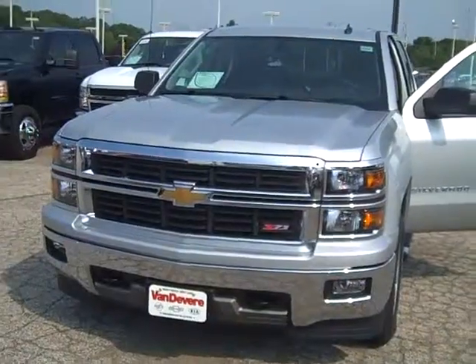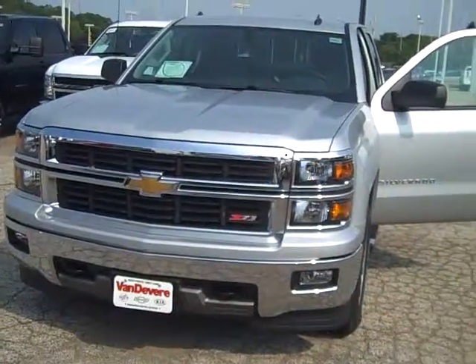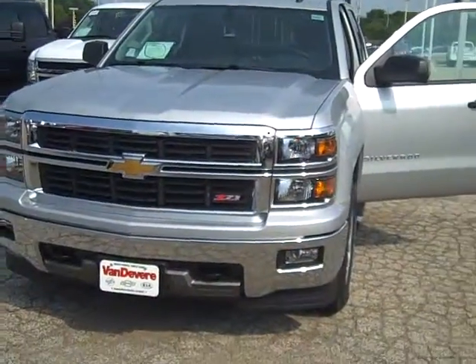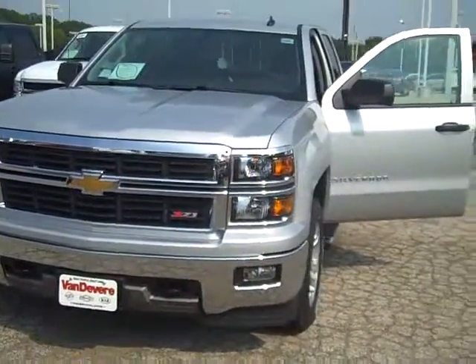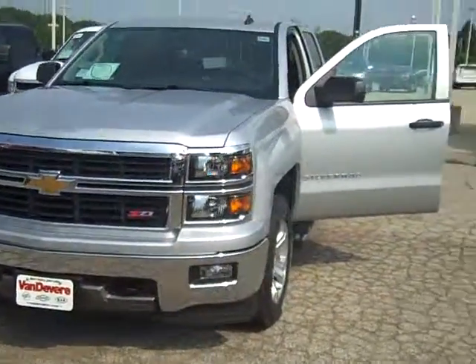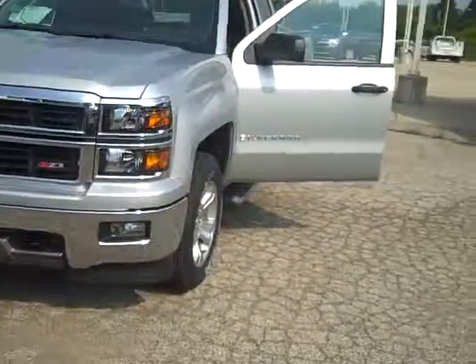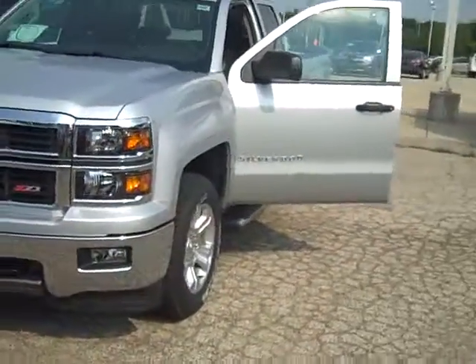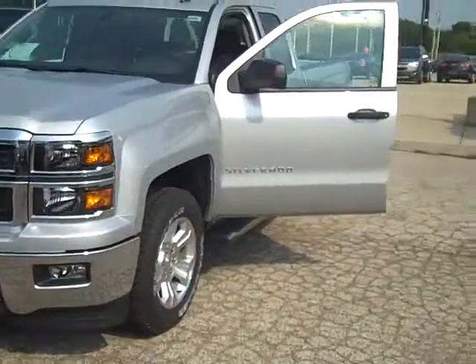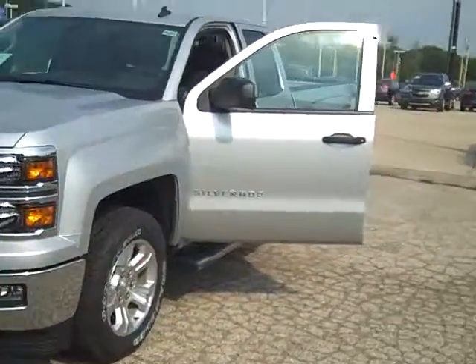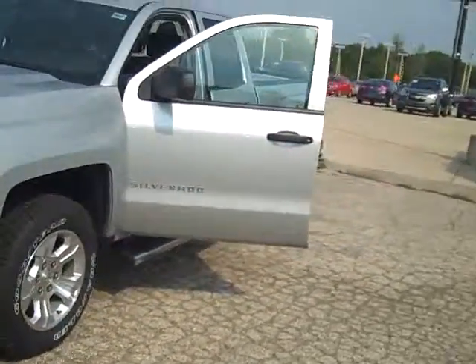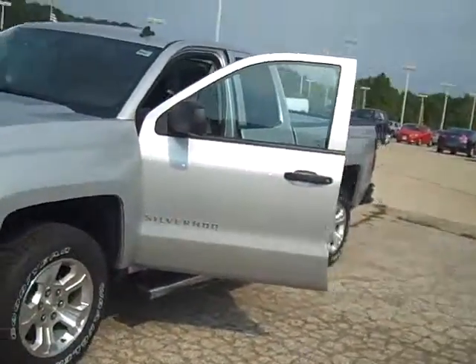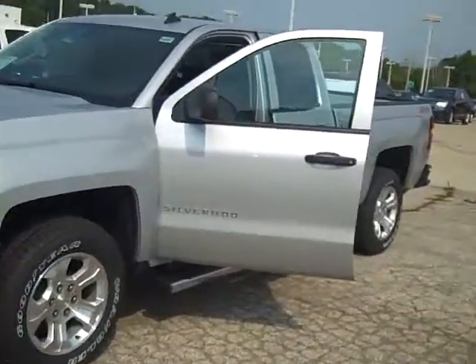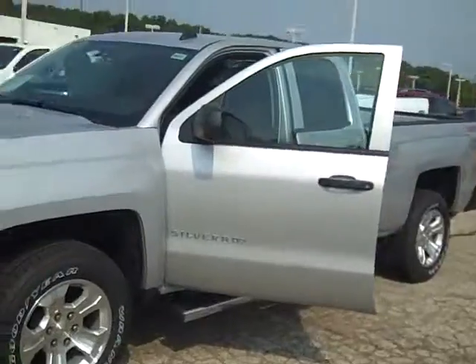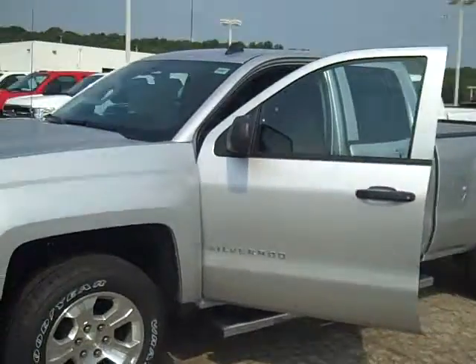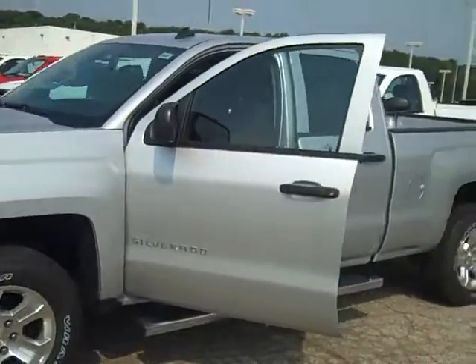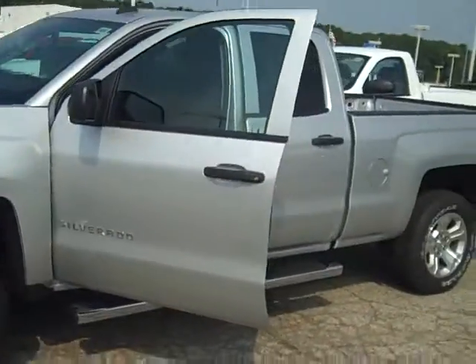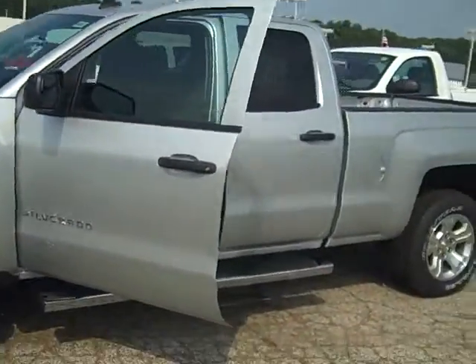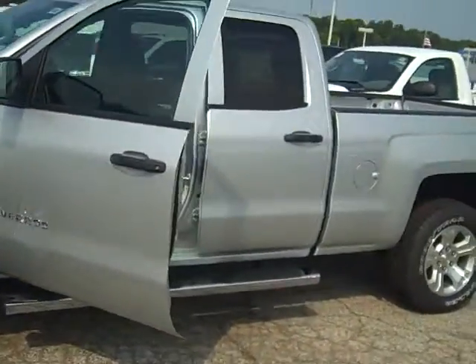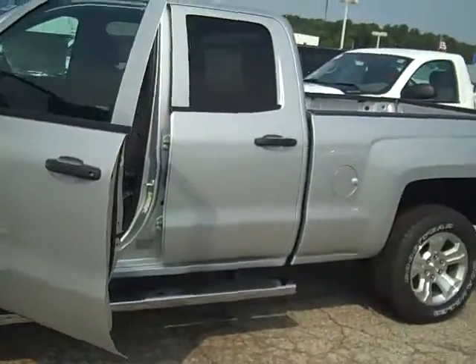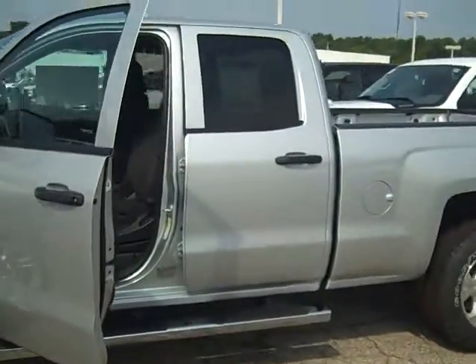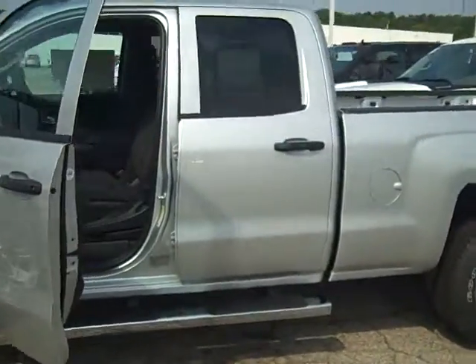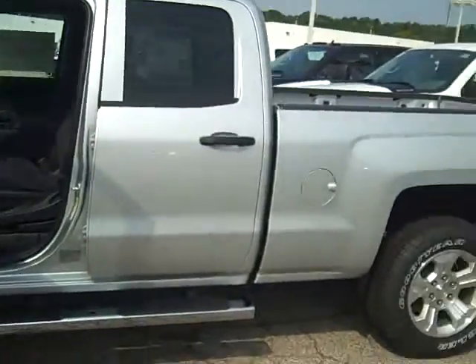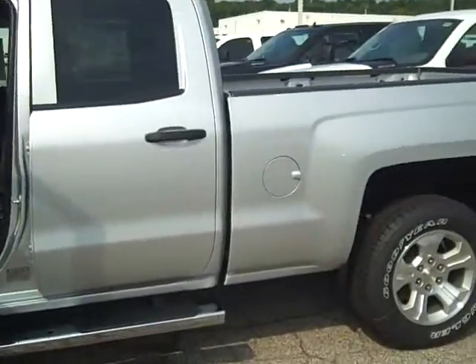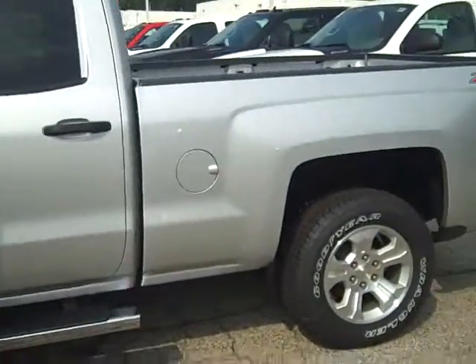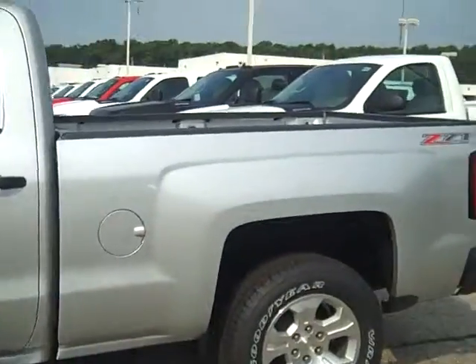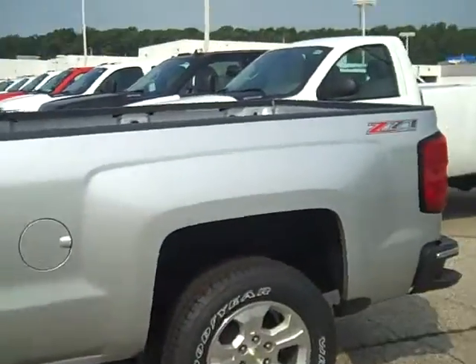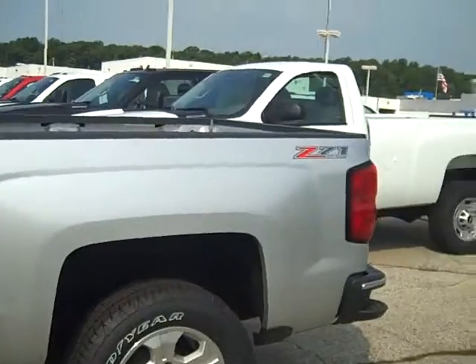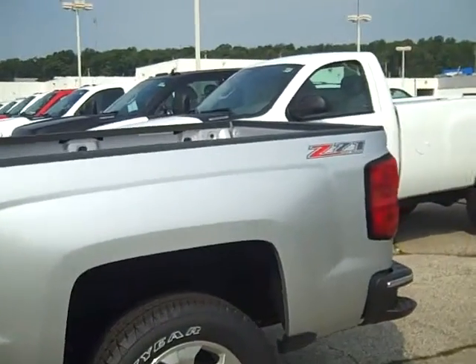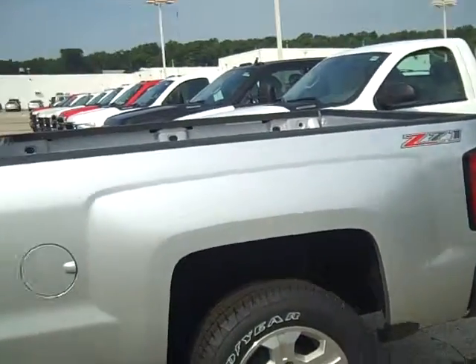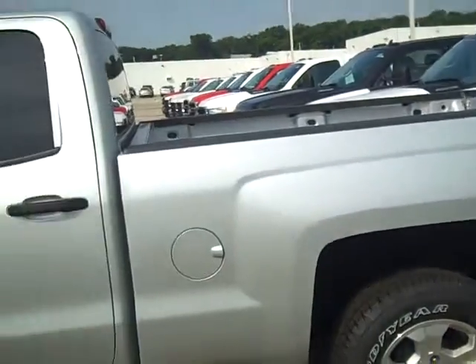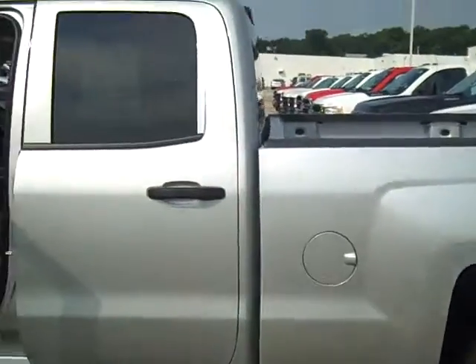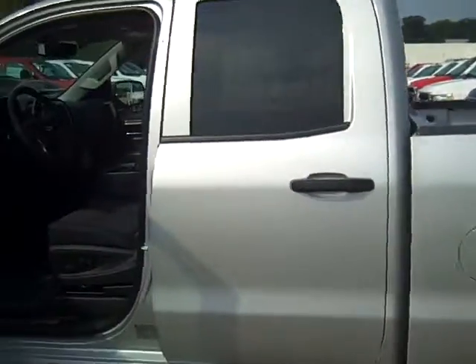Hey Dean, Mike Koenig with Vandiver Chevy. Hey, just shooting you a video of a '14 Silverado. This particular one is a Crew Cab Z71 — it's got a lot of nice equipment on it. Short bed.